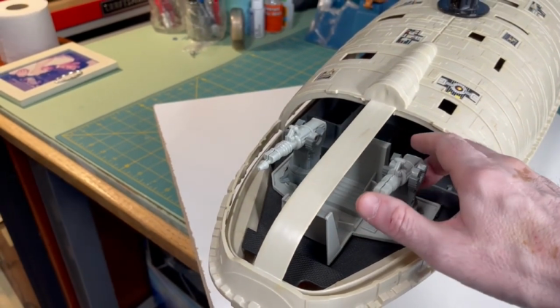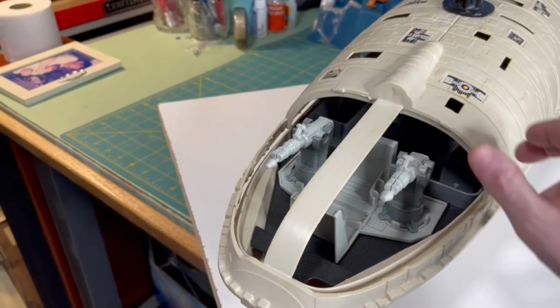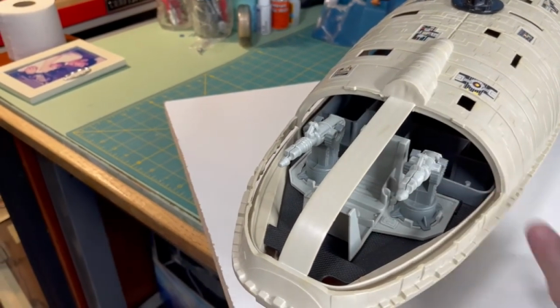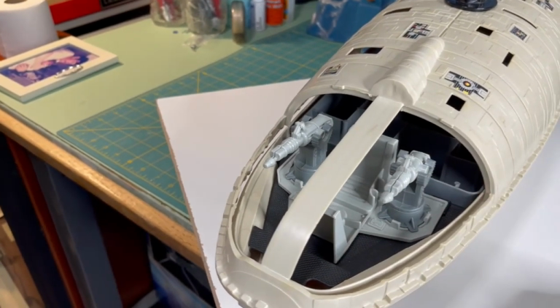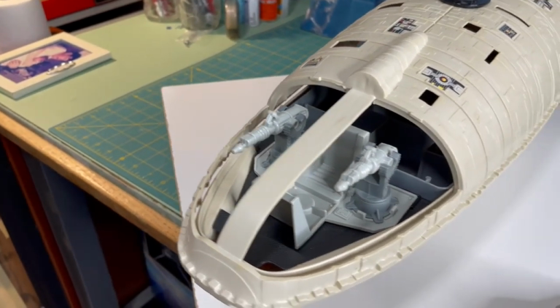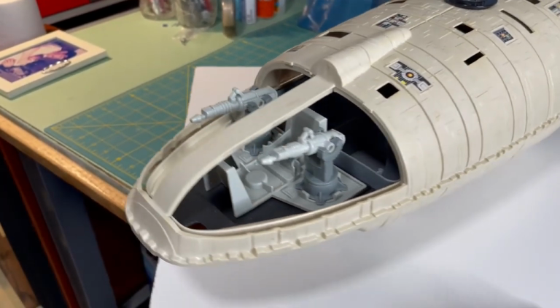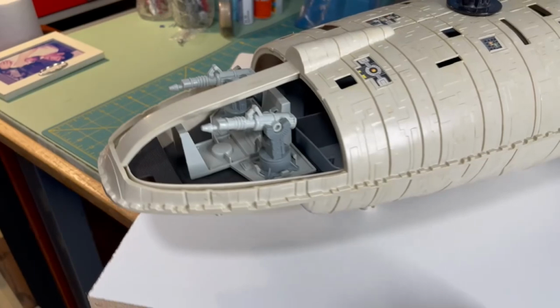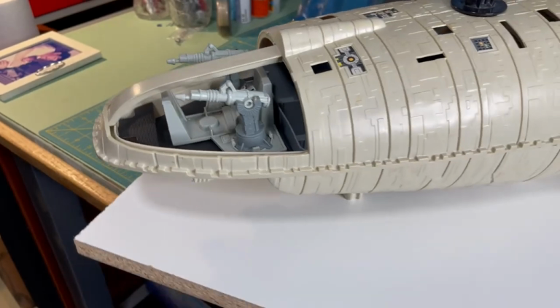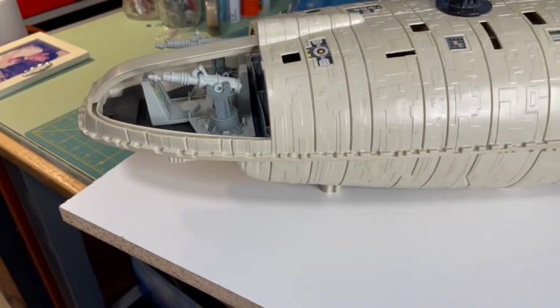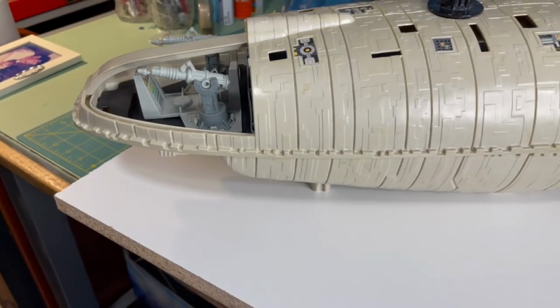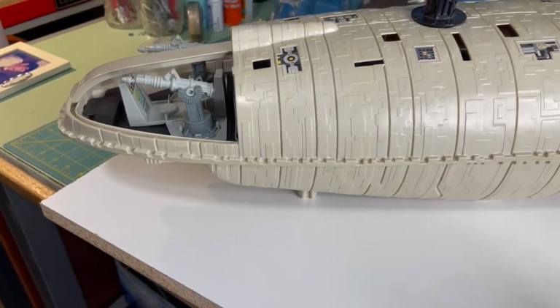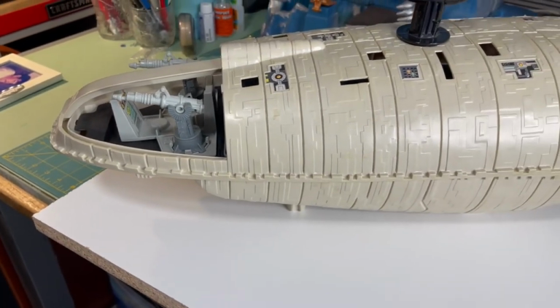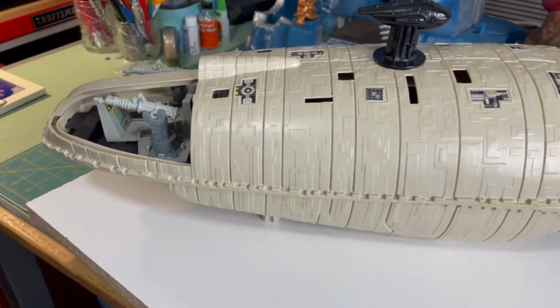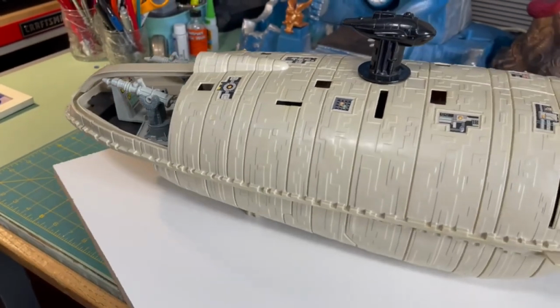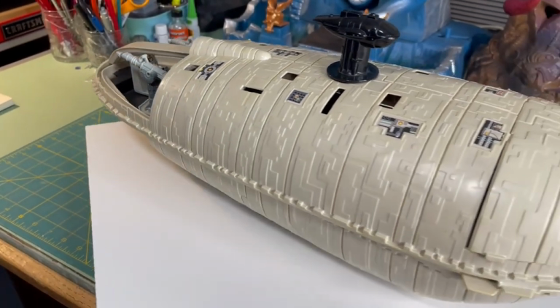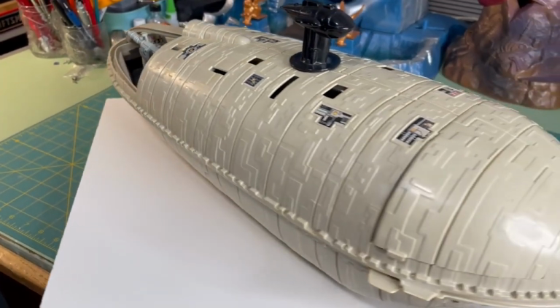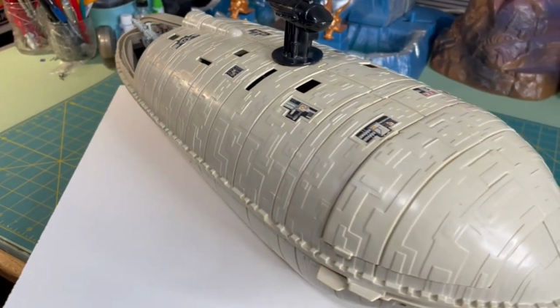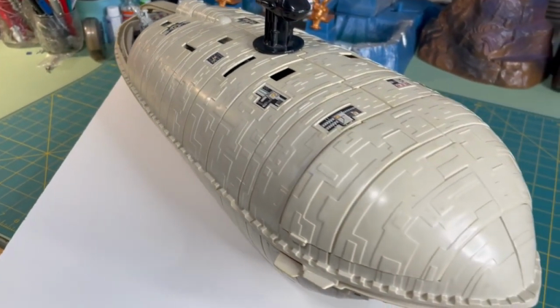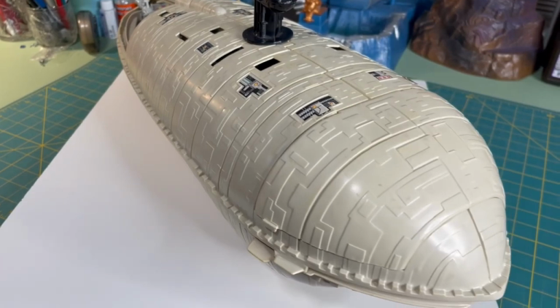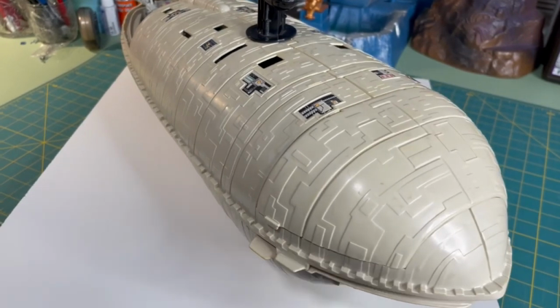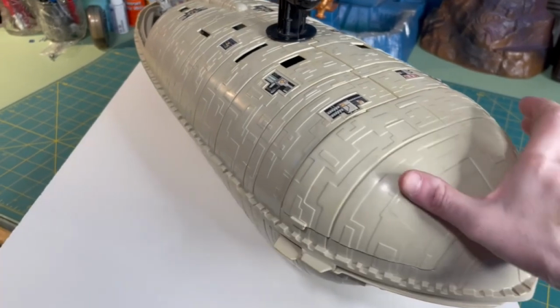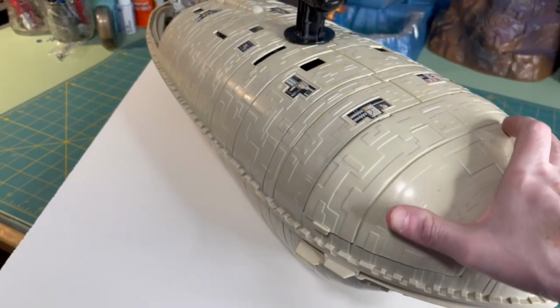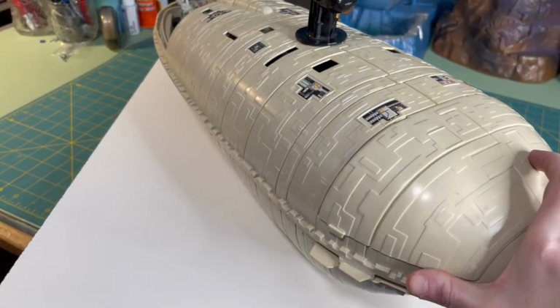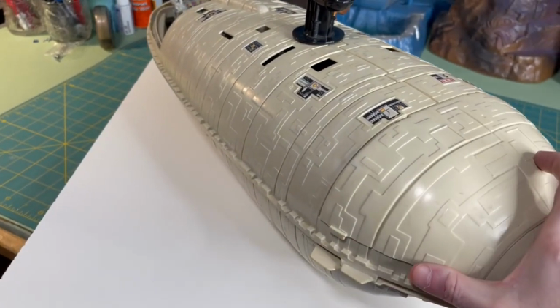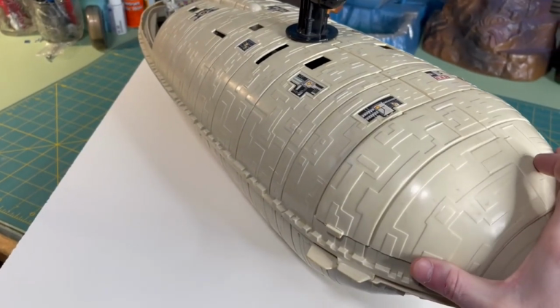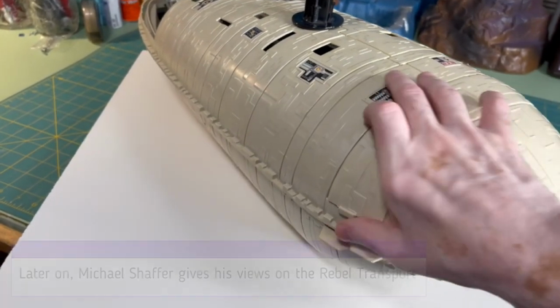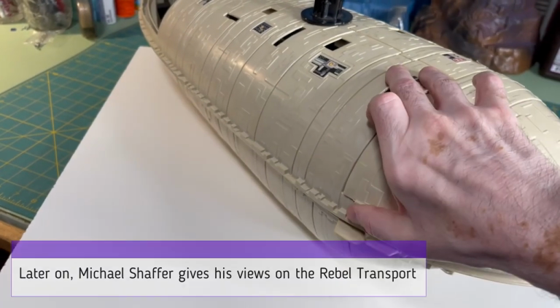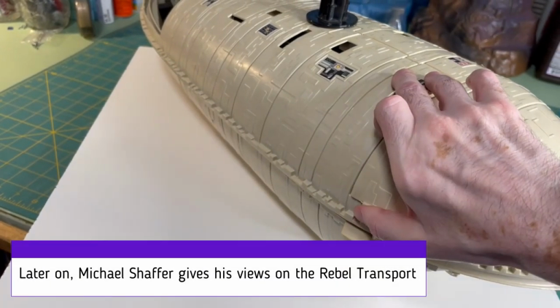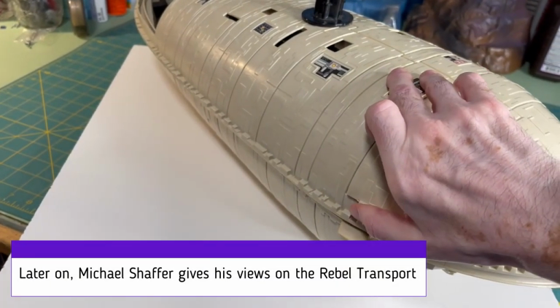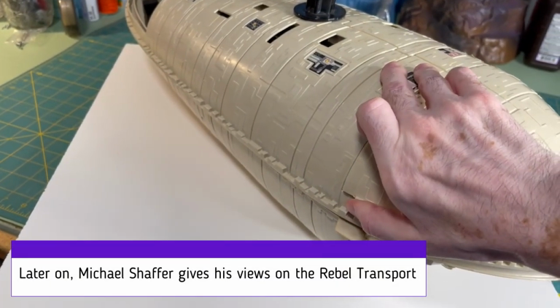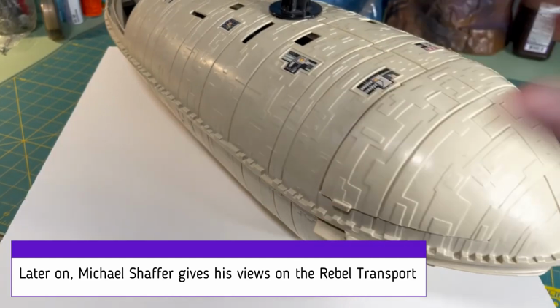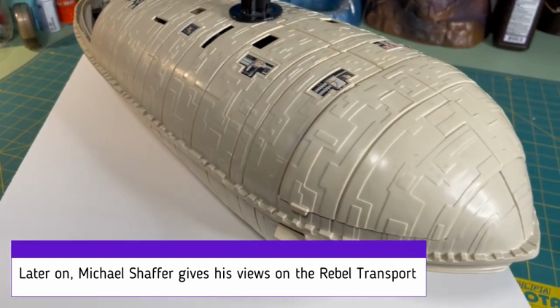It was basically a glorified figure holder and I had my beloved Darth Vader figure case to do that instead. So I never really got this thing. Never really wanted it when I was a kid. Never had it.